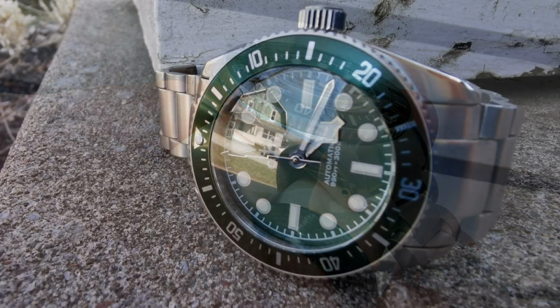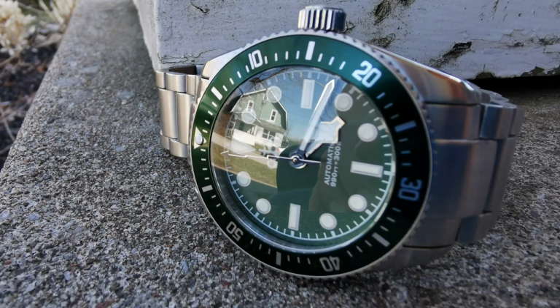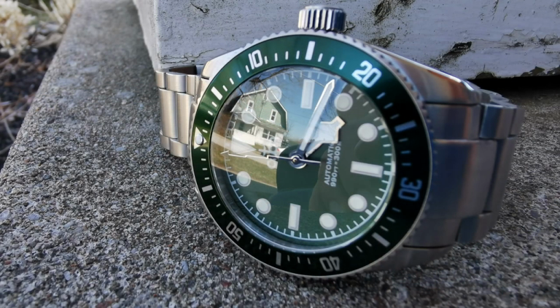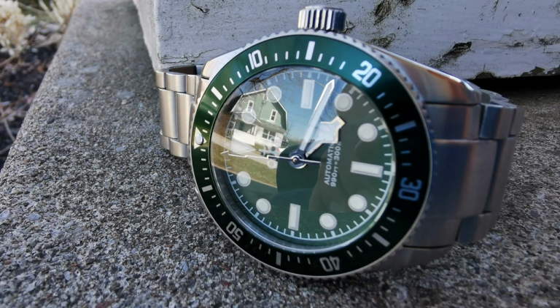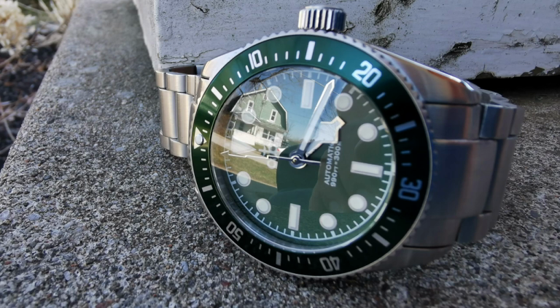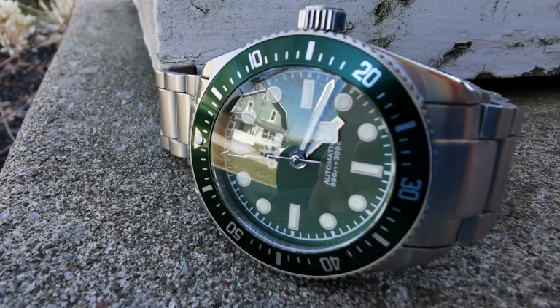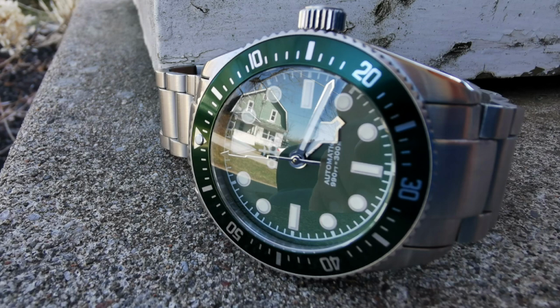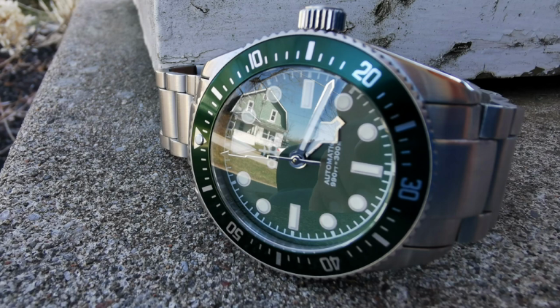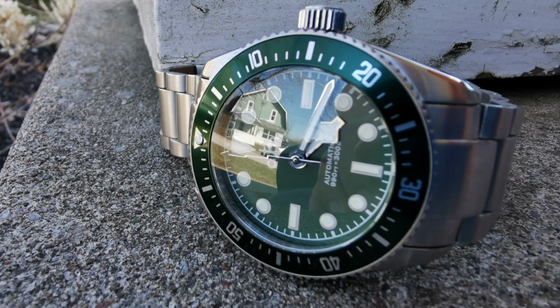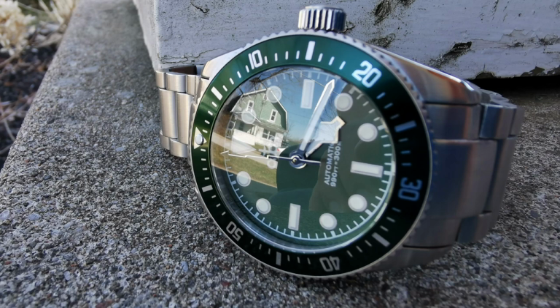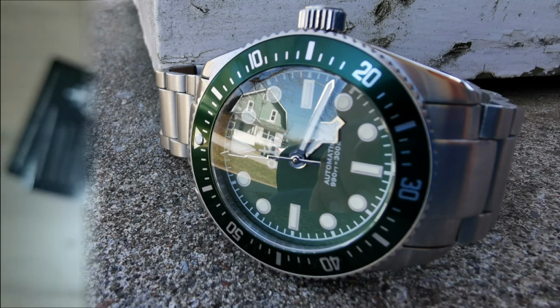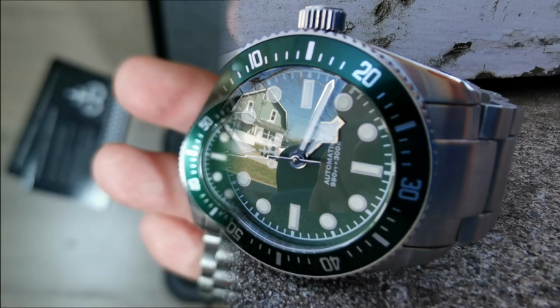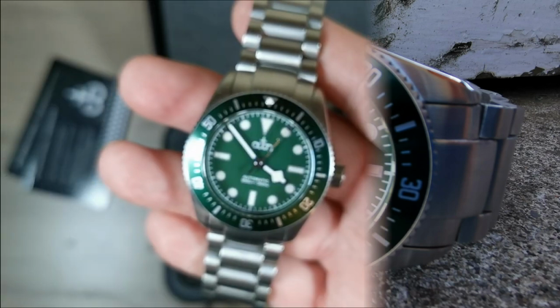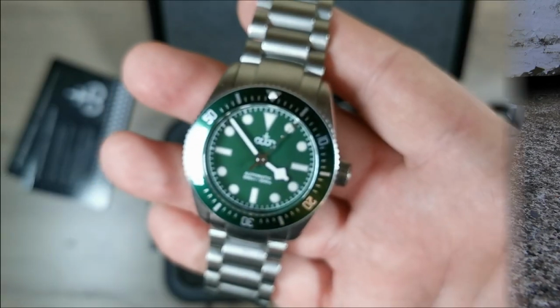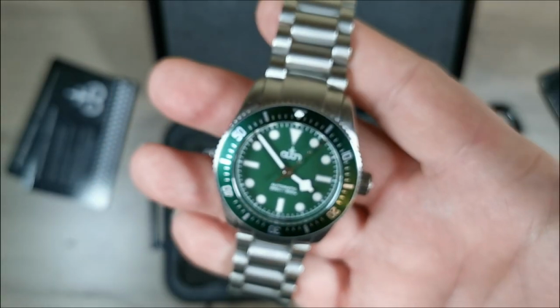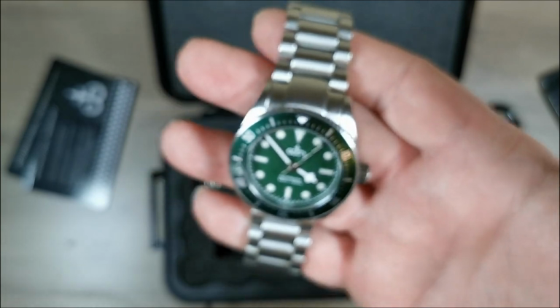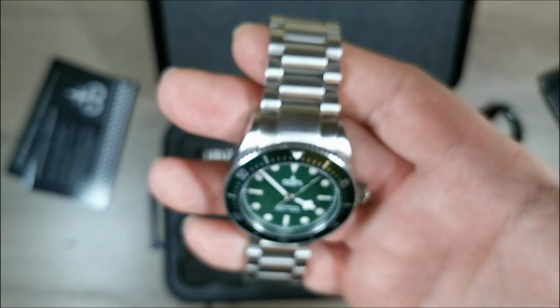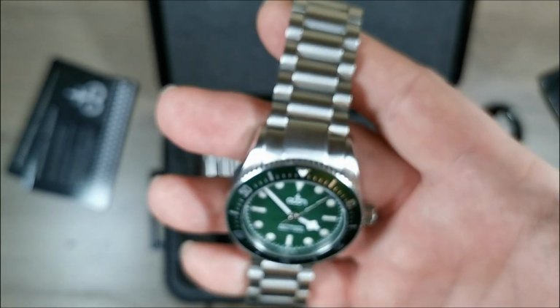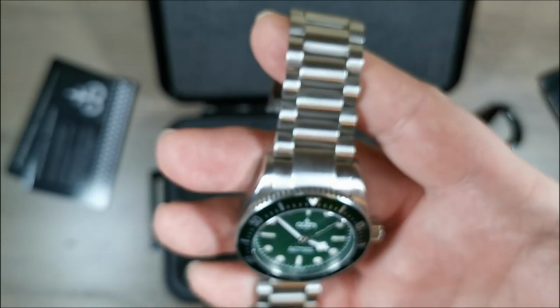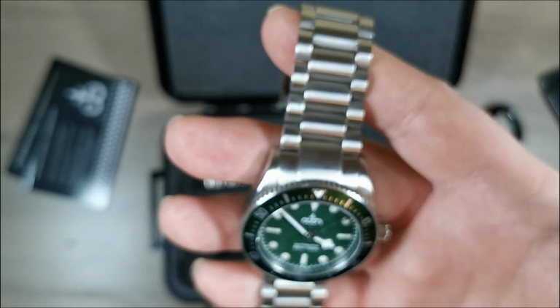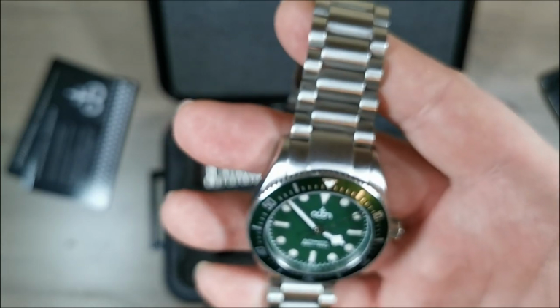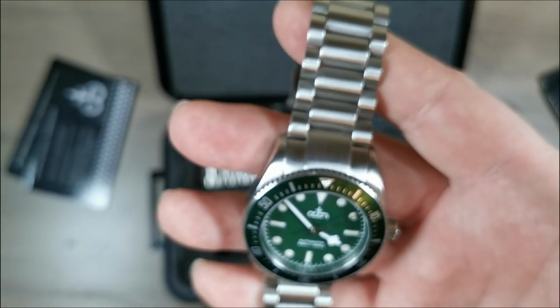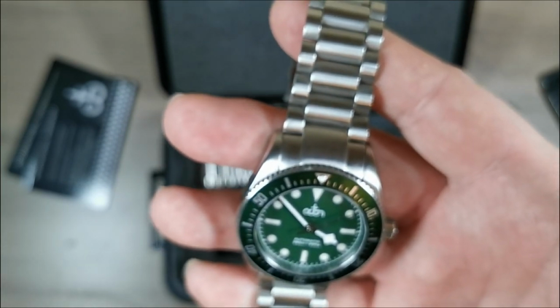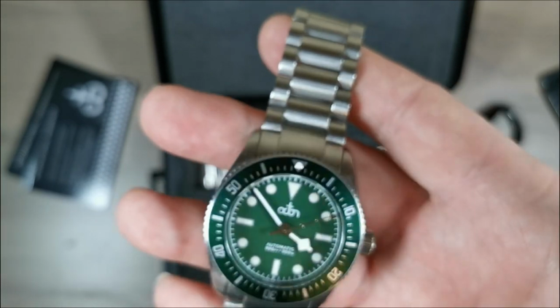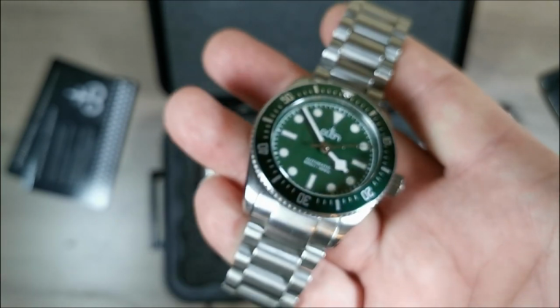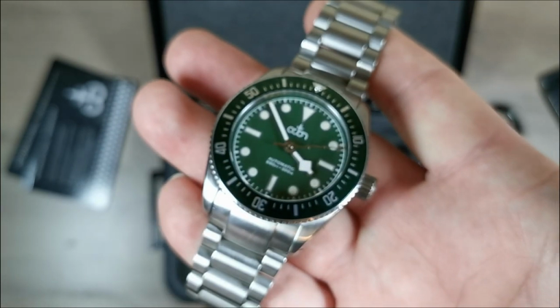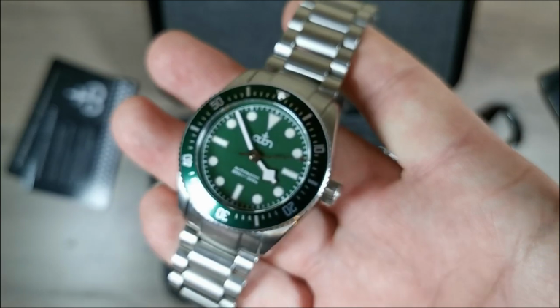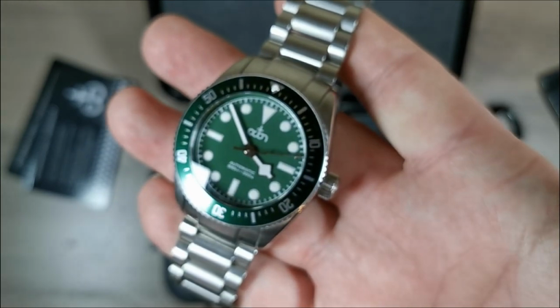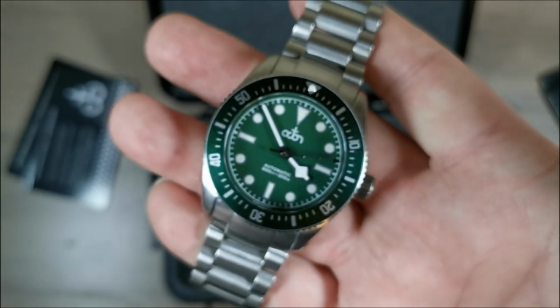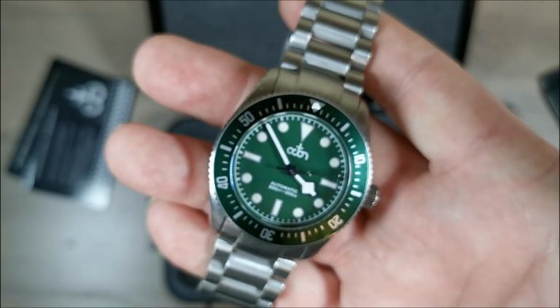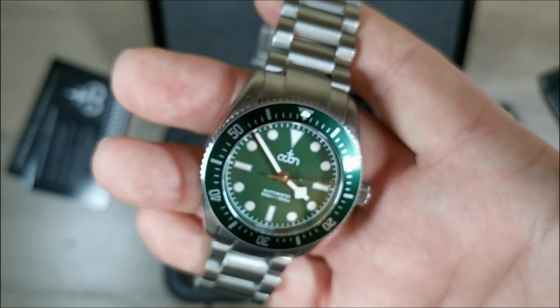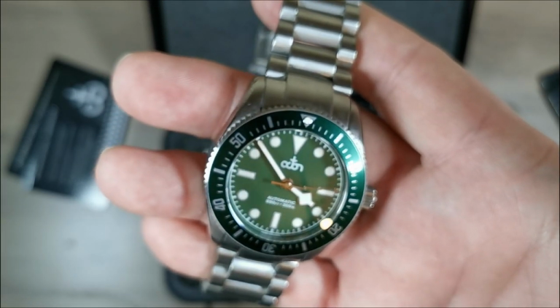The brushing — it's not what I would say excellent, but it's not poor by any means. It's definitely nicely done. The little bit of polish on that beveled edge is a nice touch — it gives a little more class to this tool watch. I was looking at other watches in the Octon lineup and I think this is one of their more grown-up versions. Some of them are kind of funky, and you can also do a lot of customization right from their website, which is pretty cool.